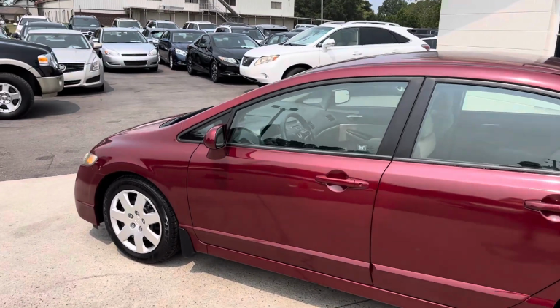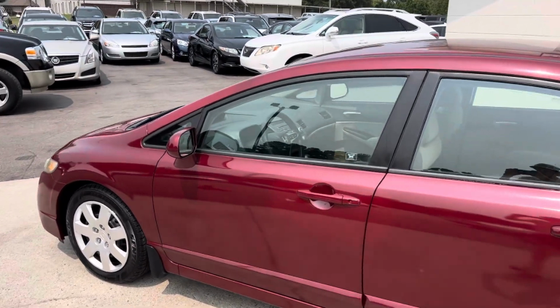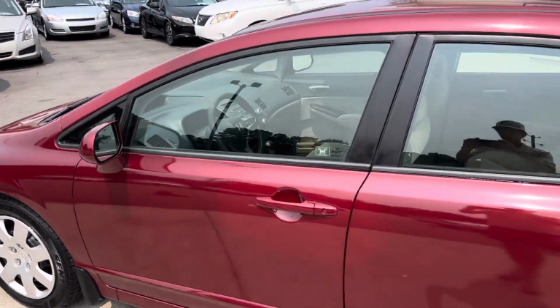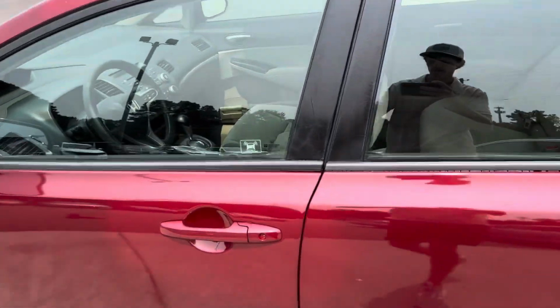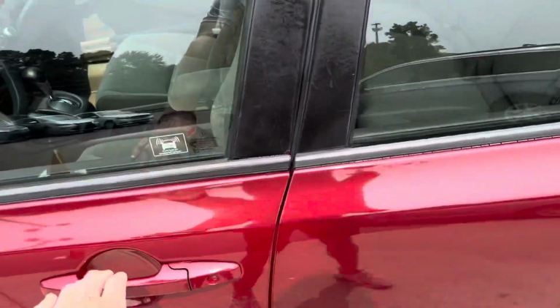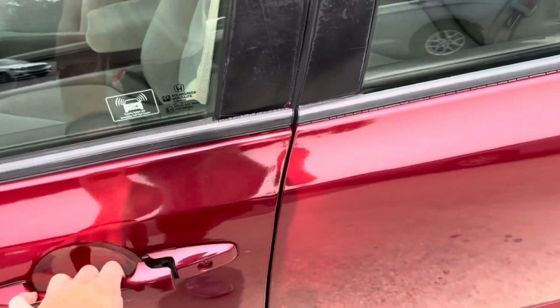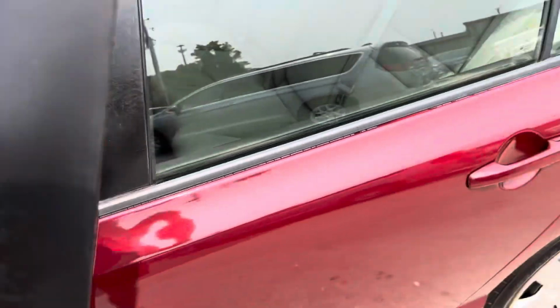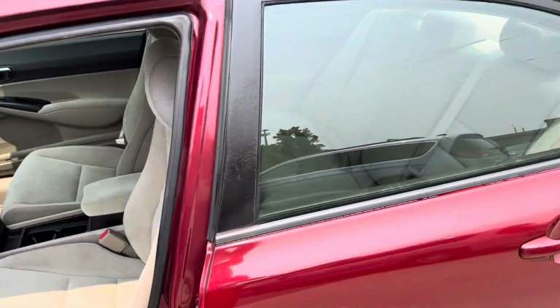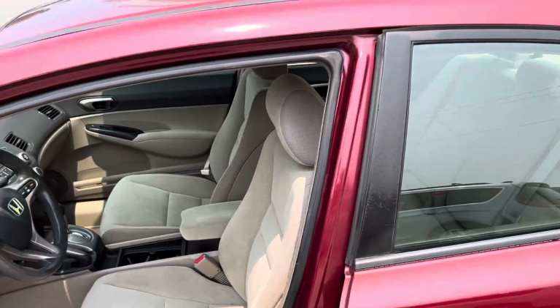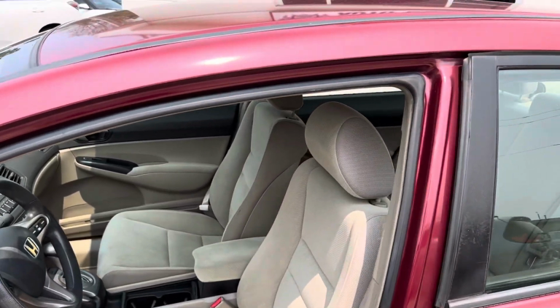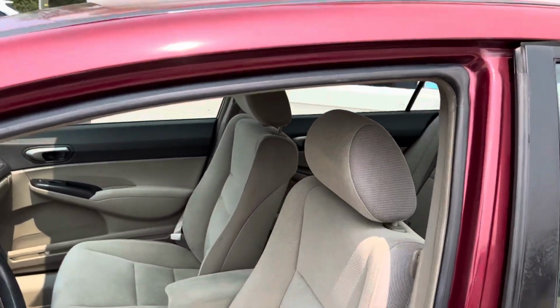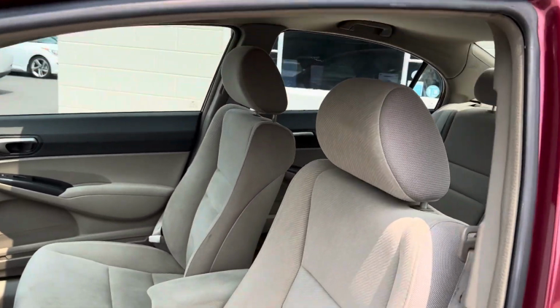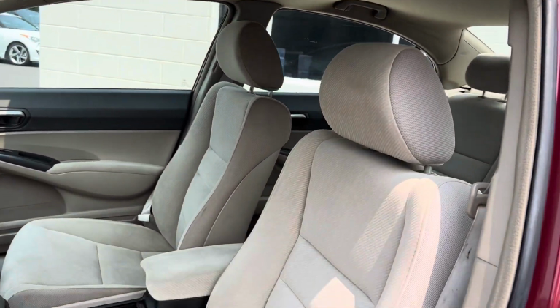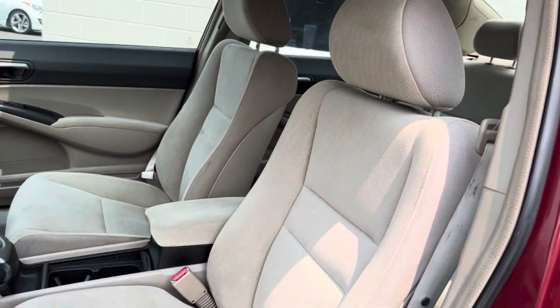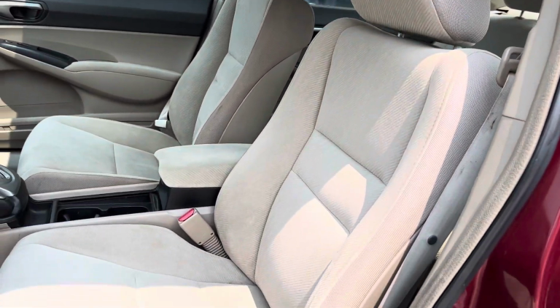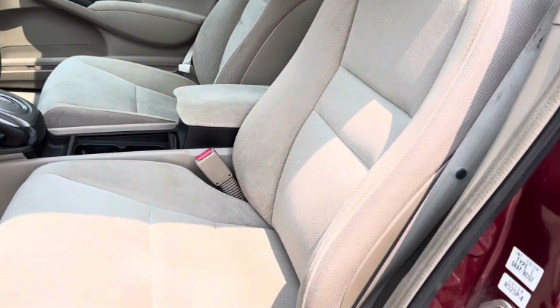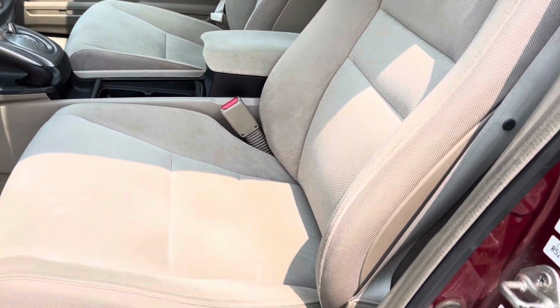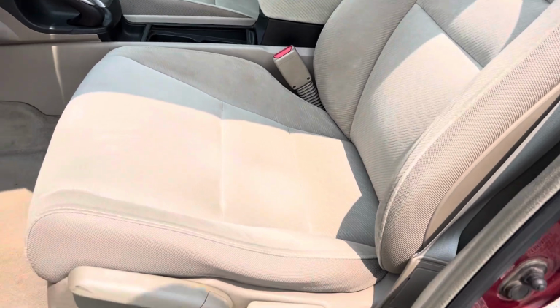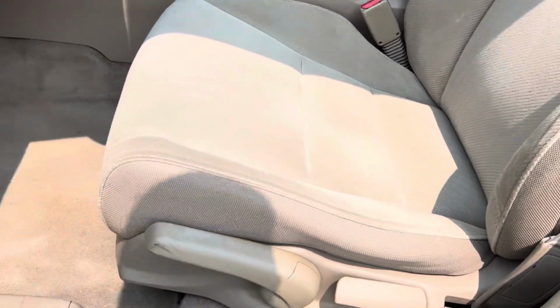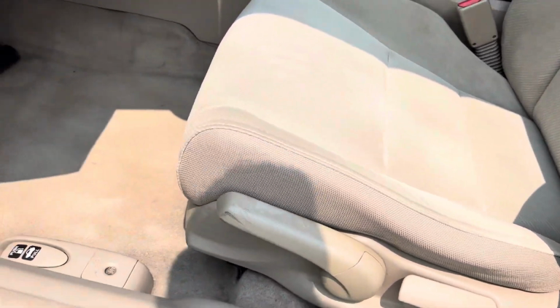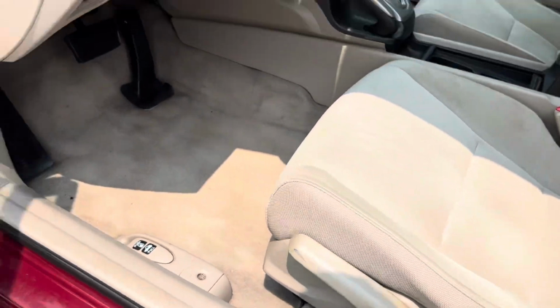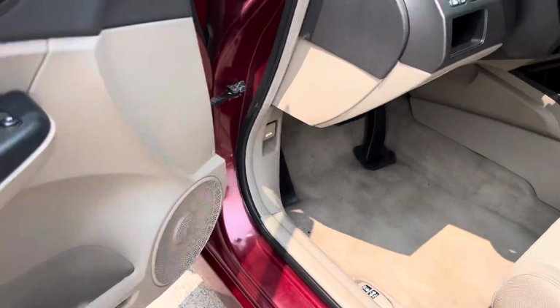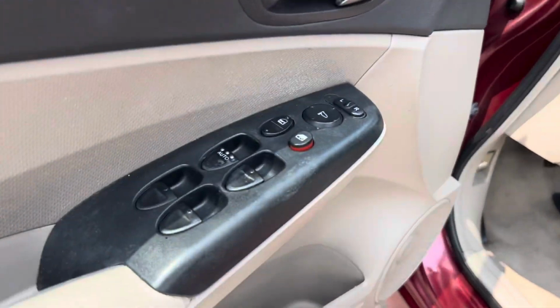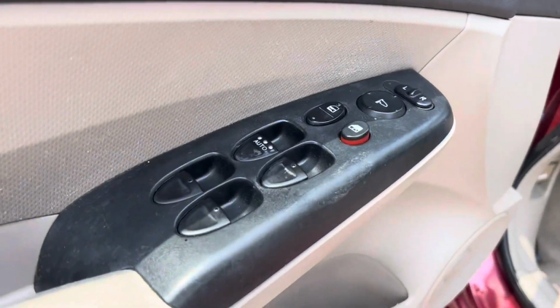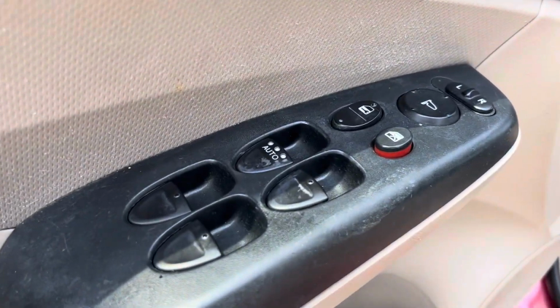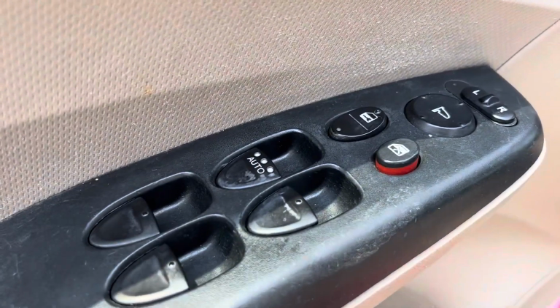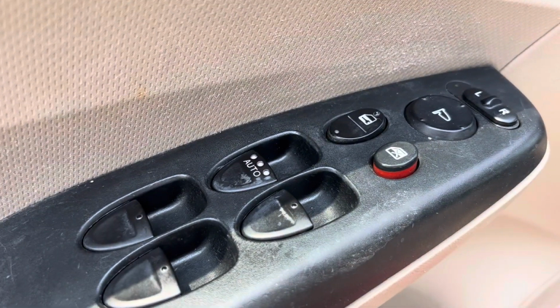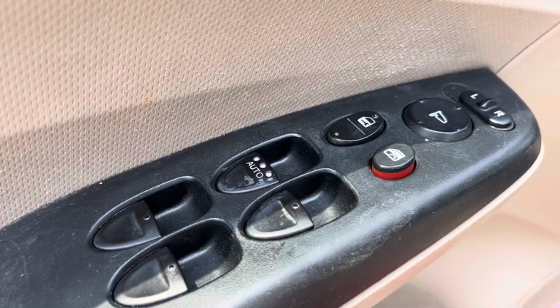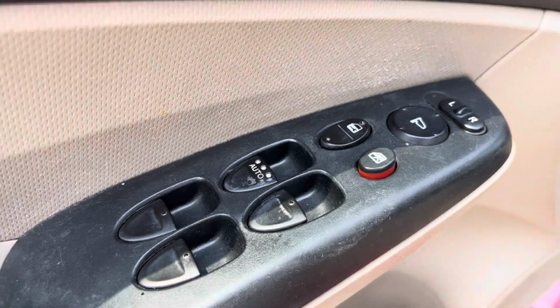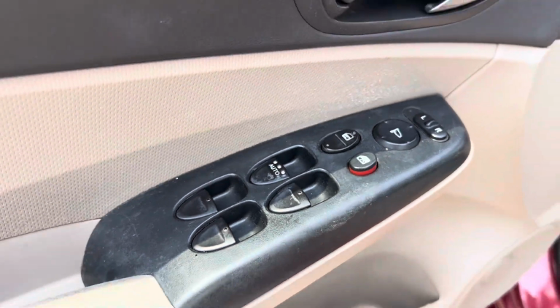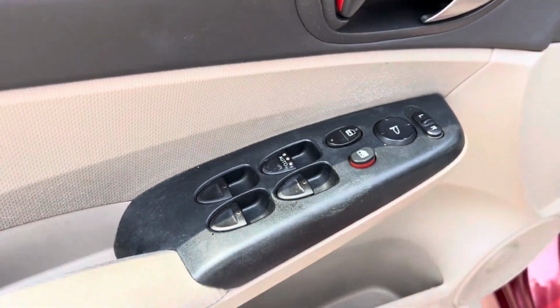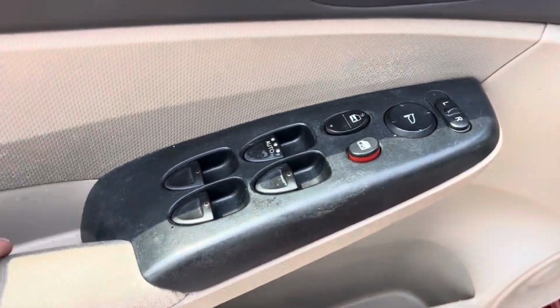We'll take a look at the driver's side real quick. You got tan cloth seats. Here's a quick little close-up of the power windows here on the driver's side door.